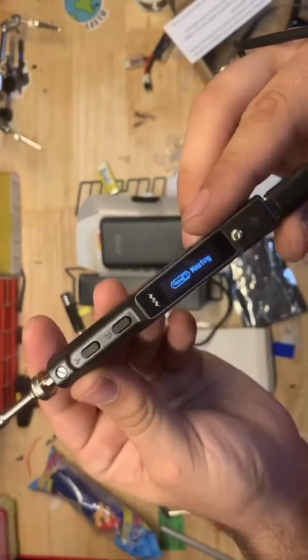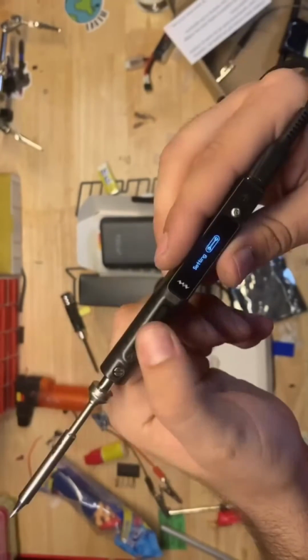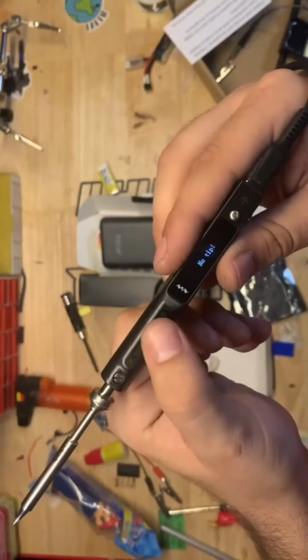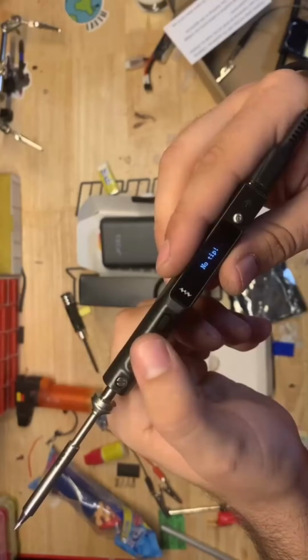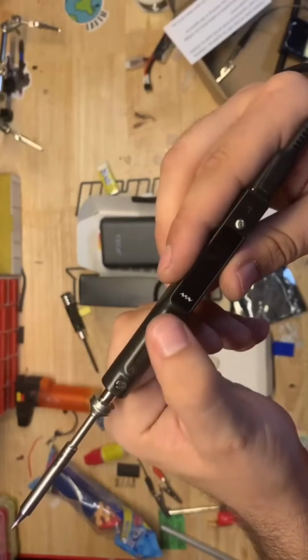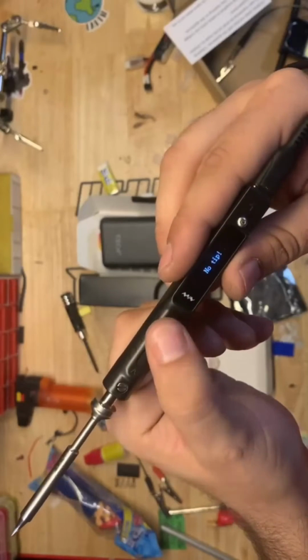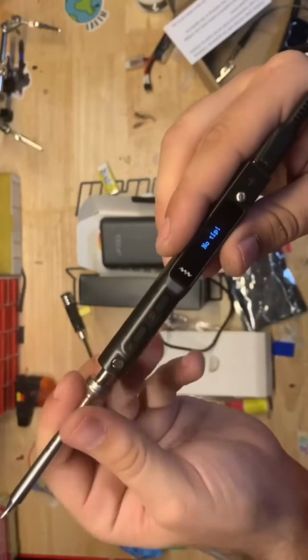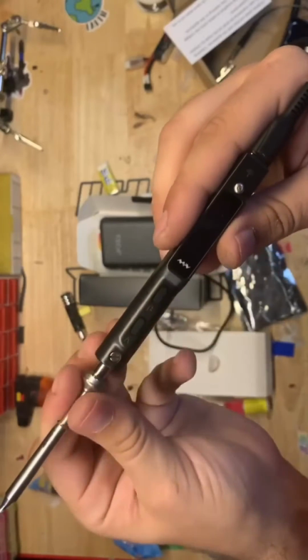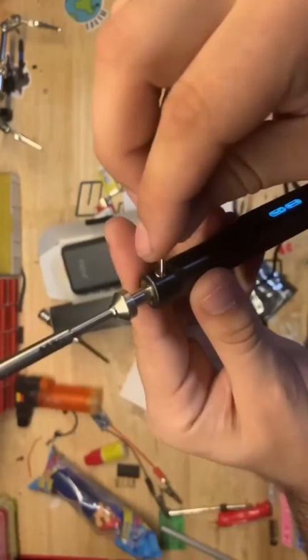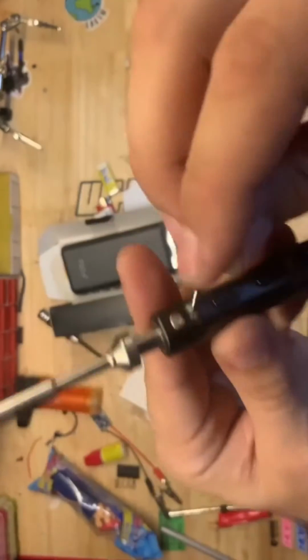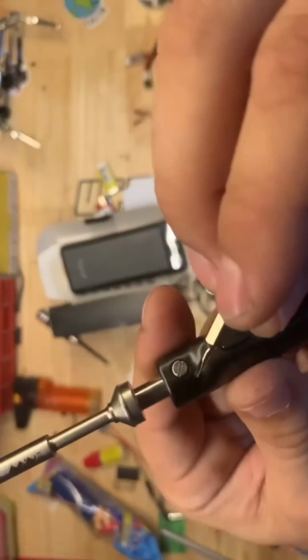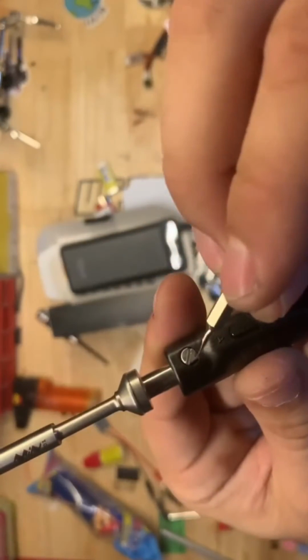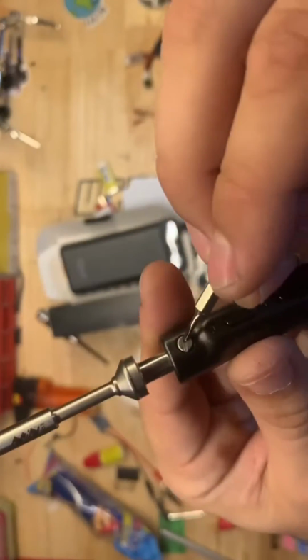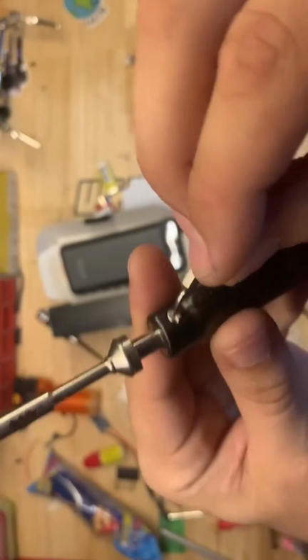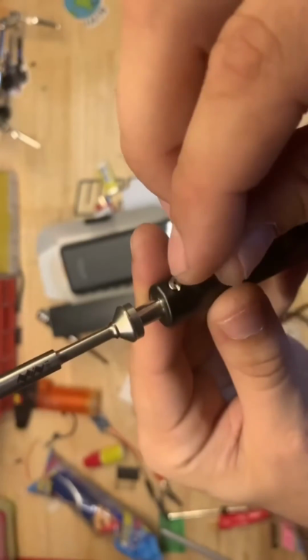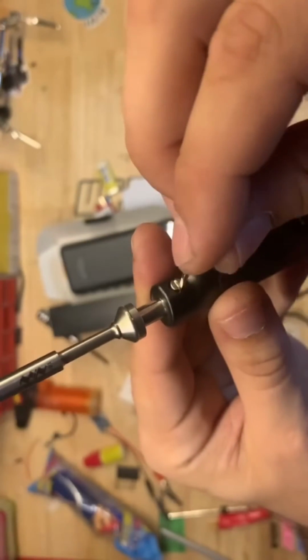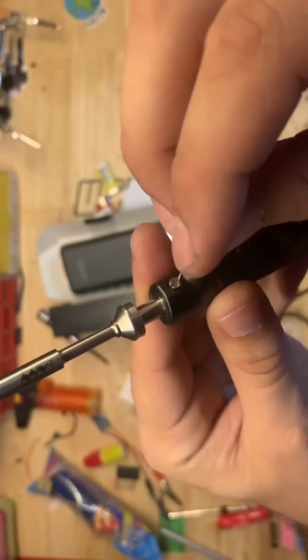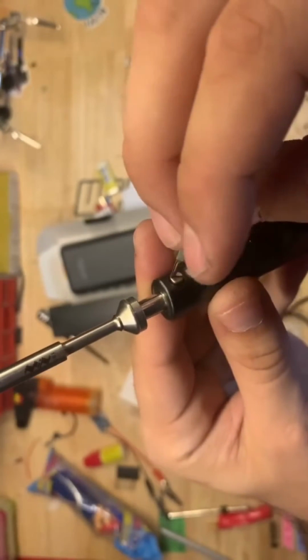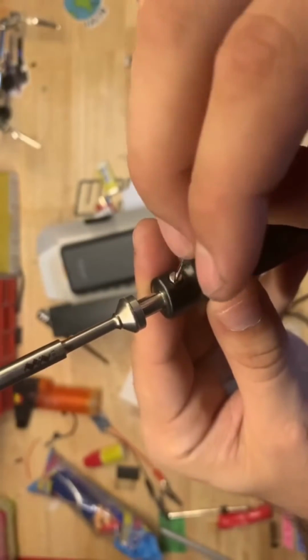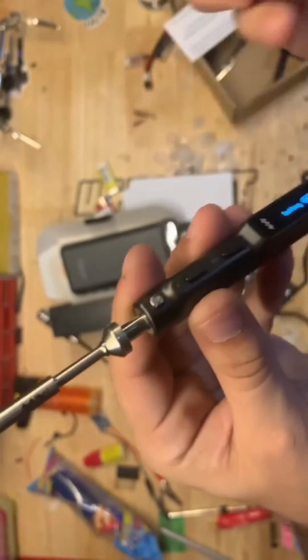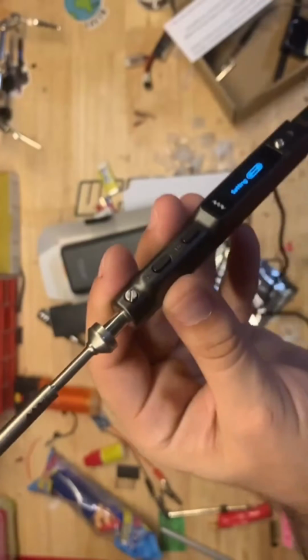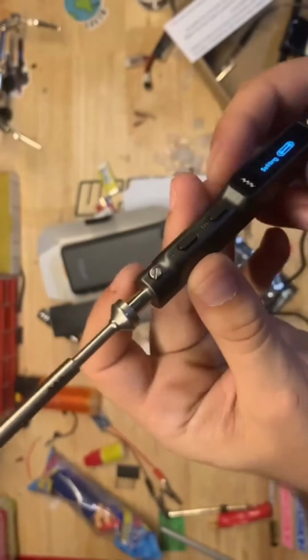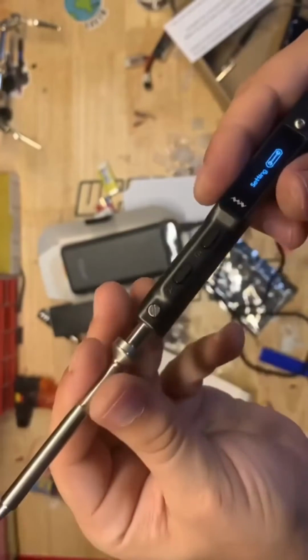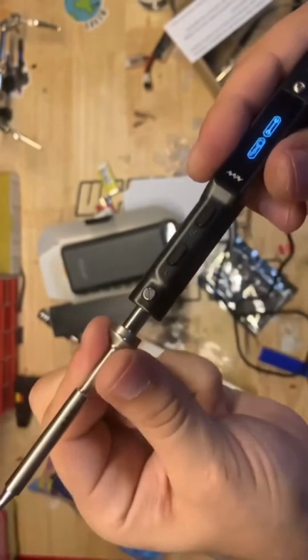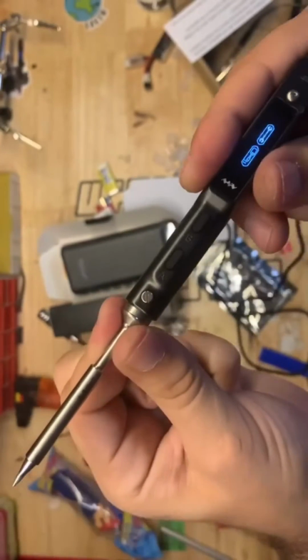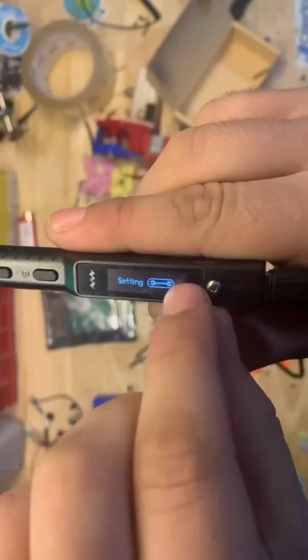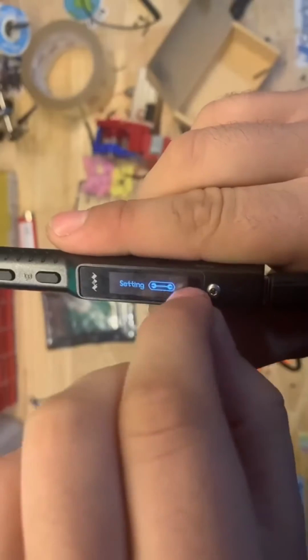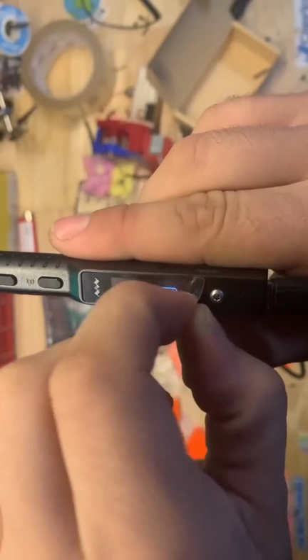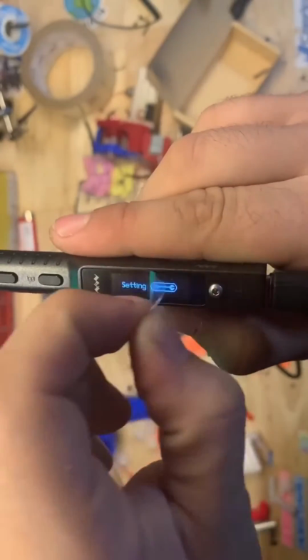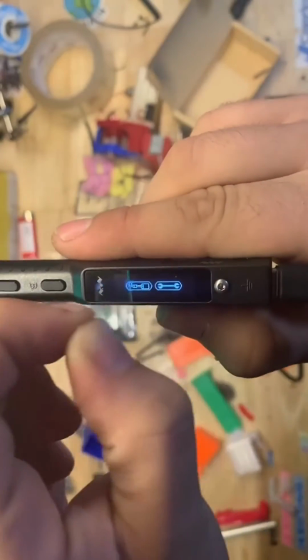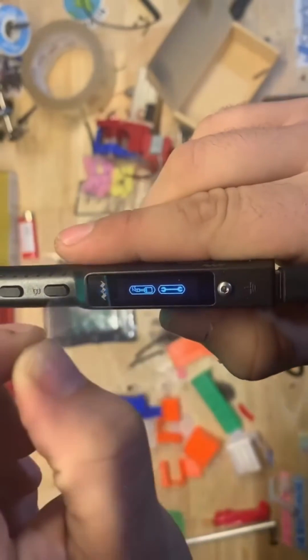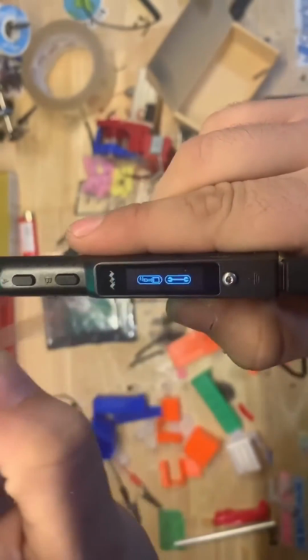As for the menu — simple, I love it. Two different buttons. Right now it's telling me there's no tip in because I had the flat head too tight. I put that all the way in and tightened it up and we were good to go.